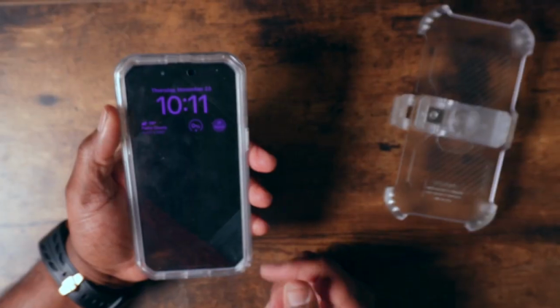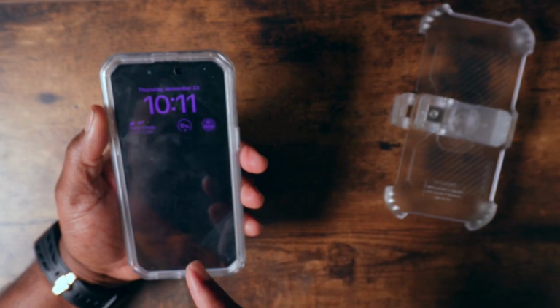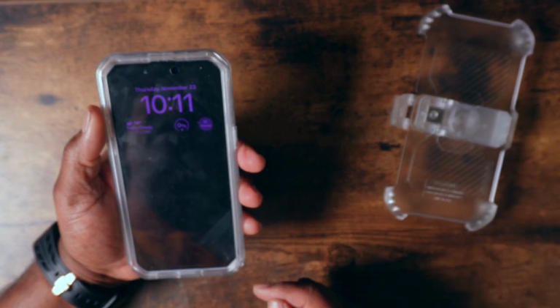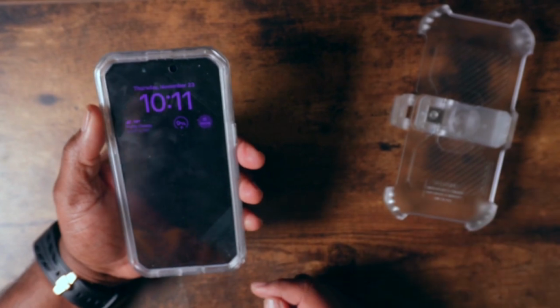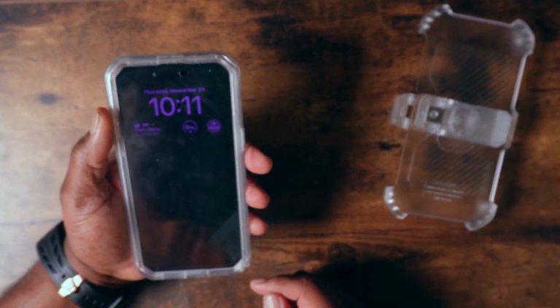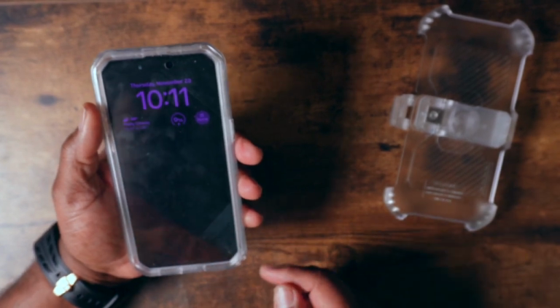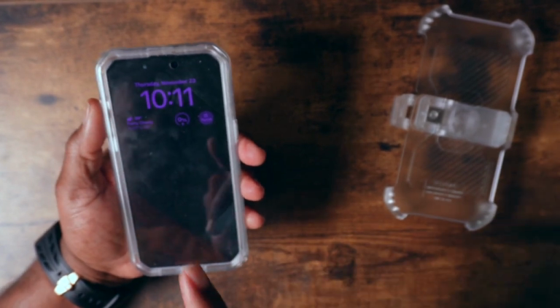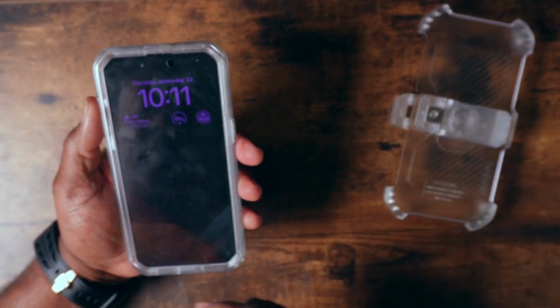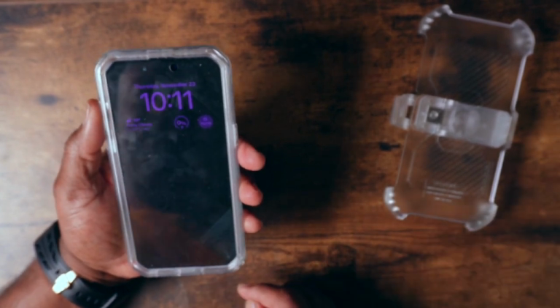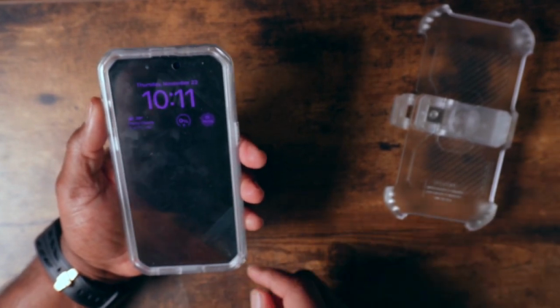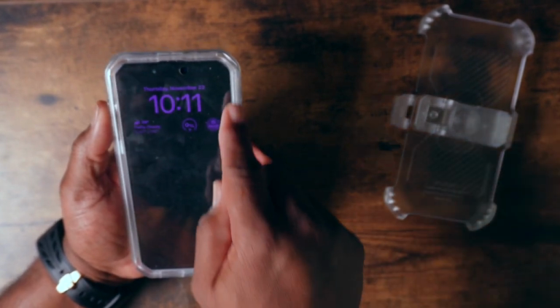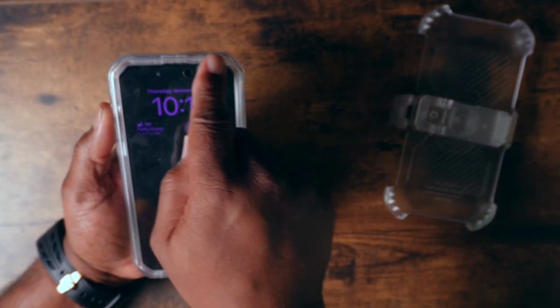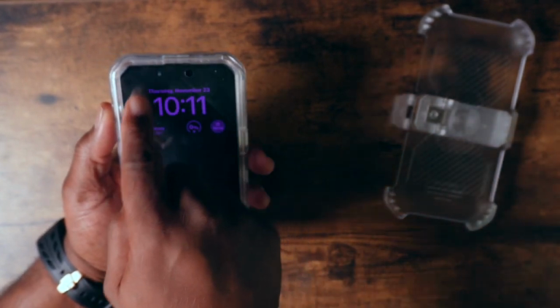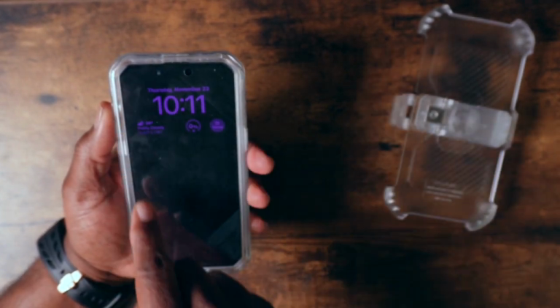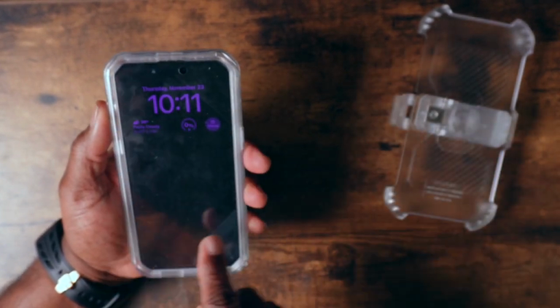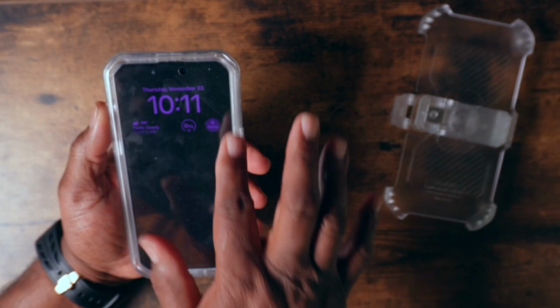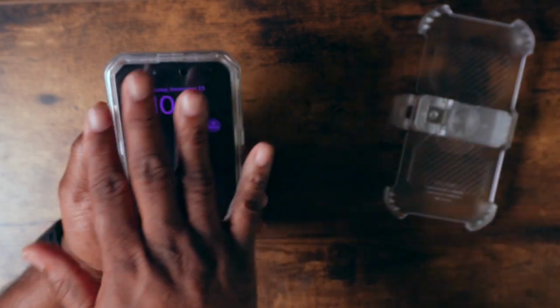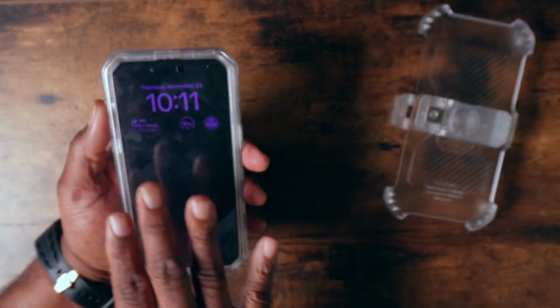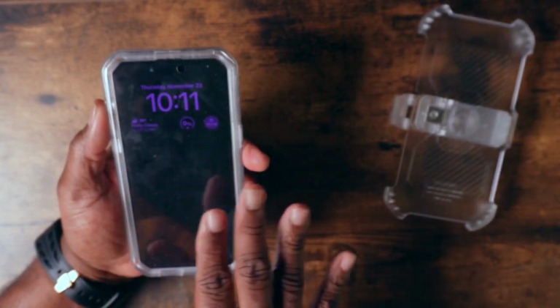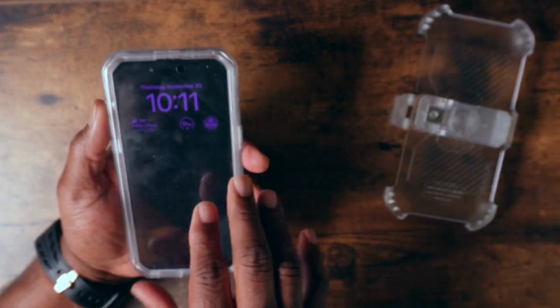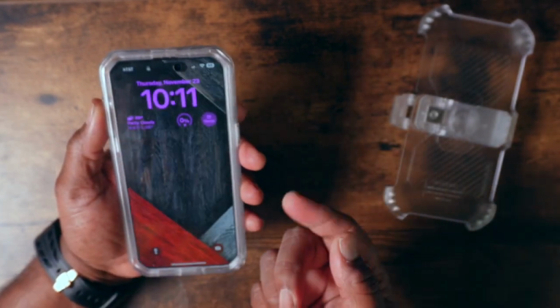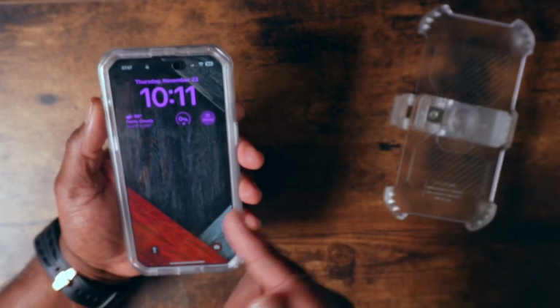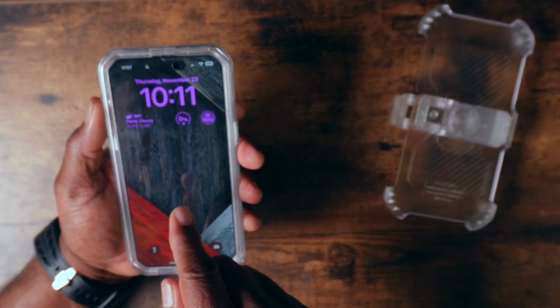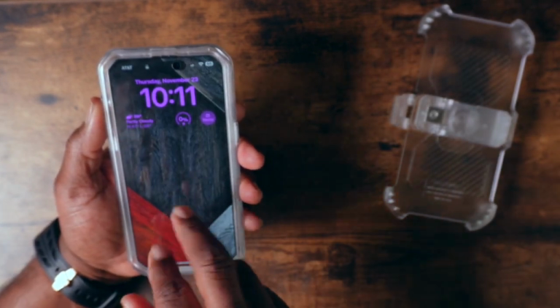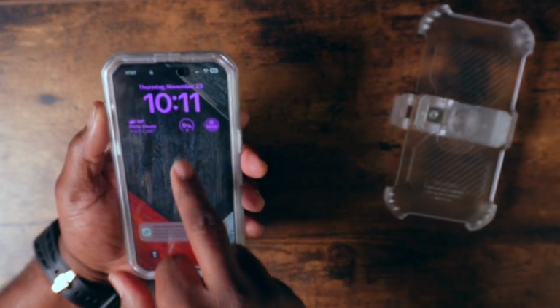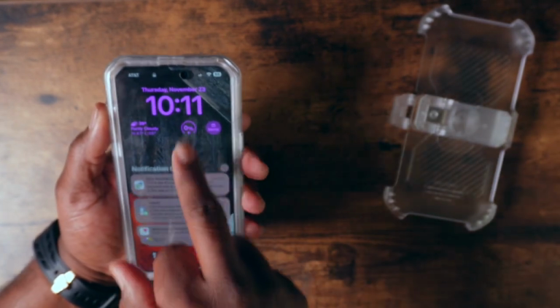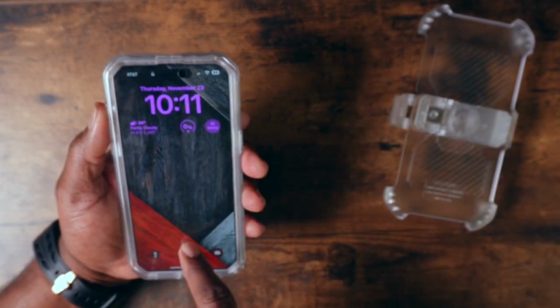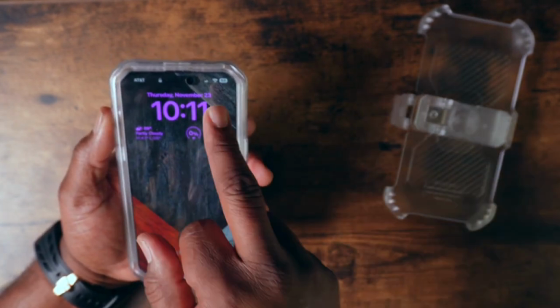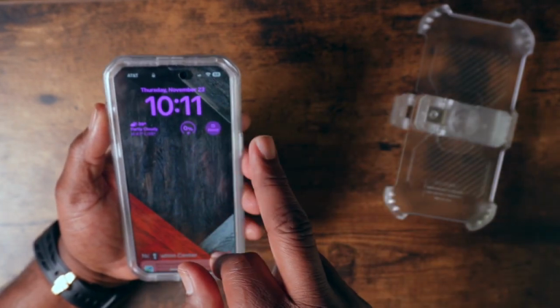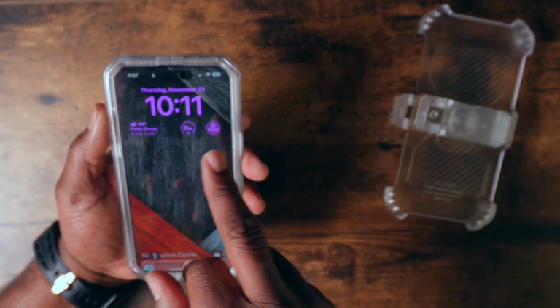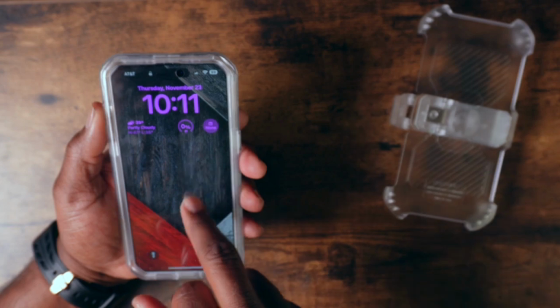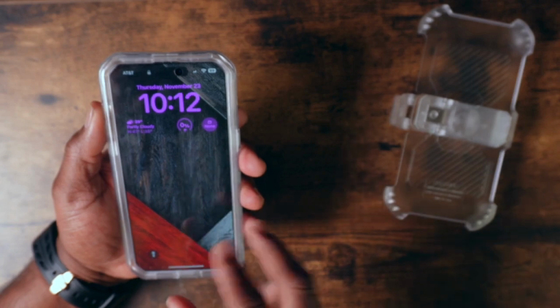As far as the case itself, on the front you're going to get full screen protection. It's very touch sensitive, which is also a plus.